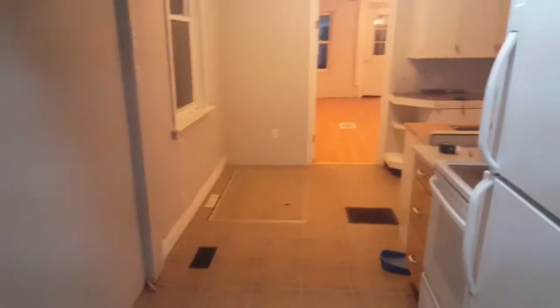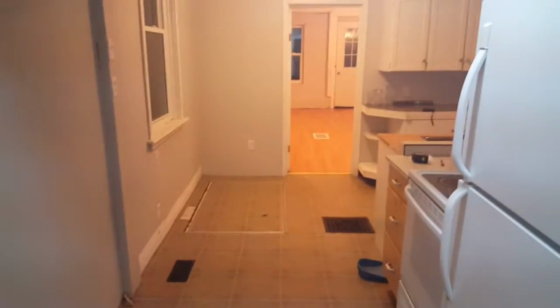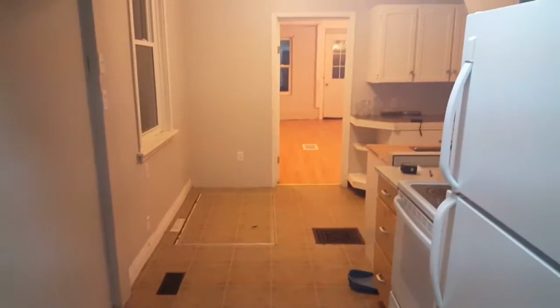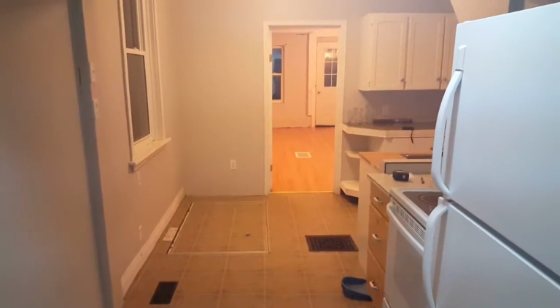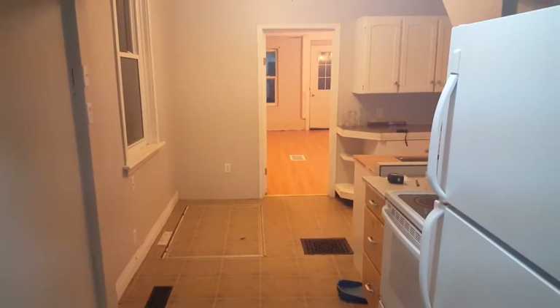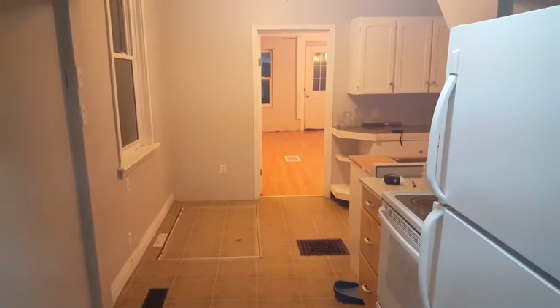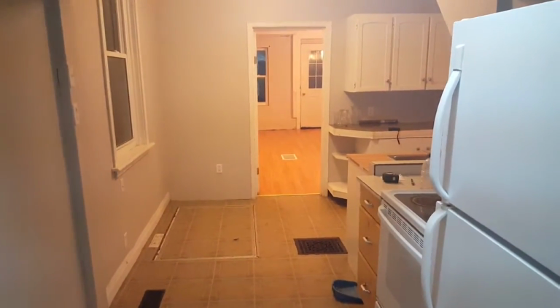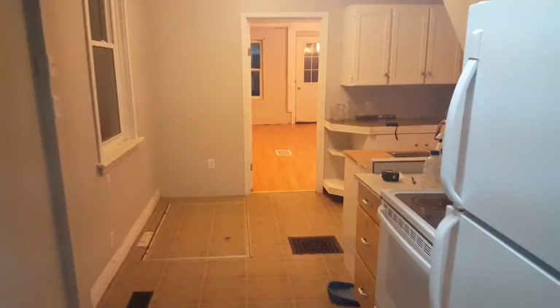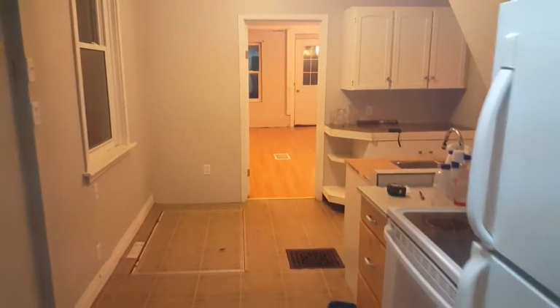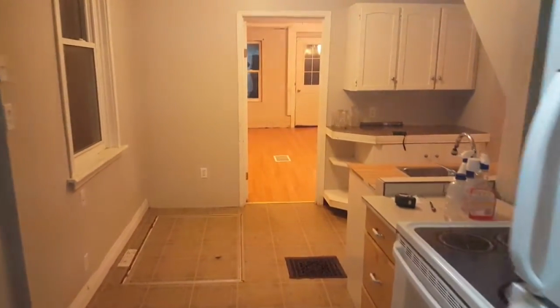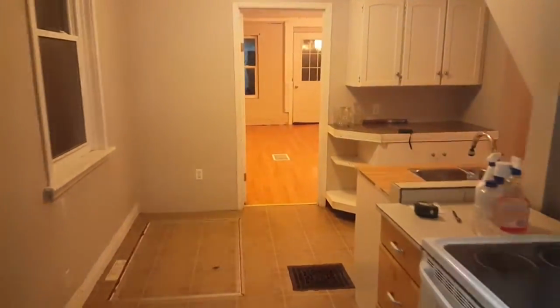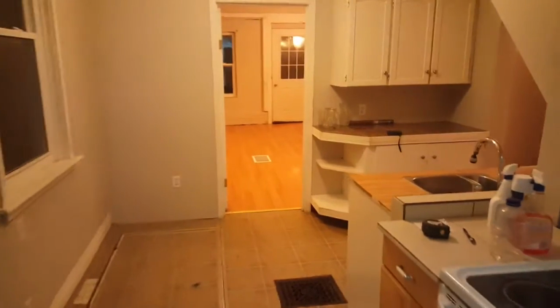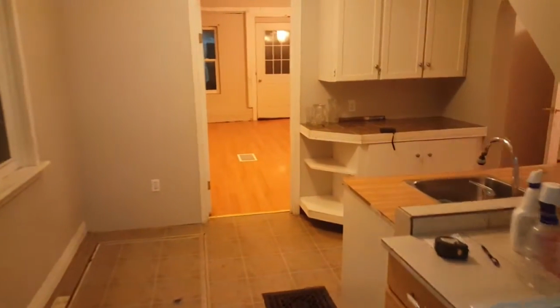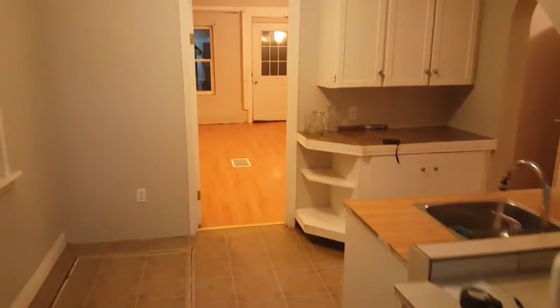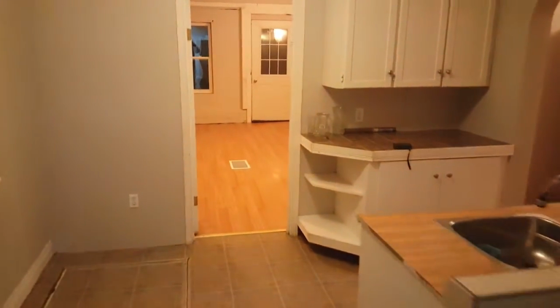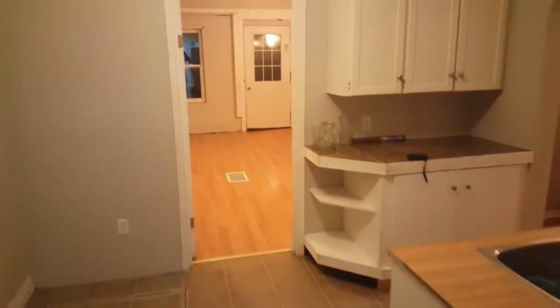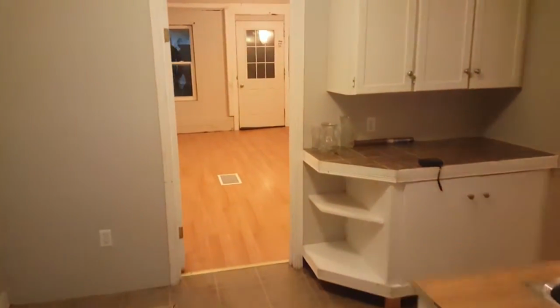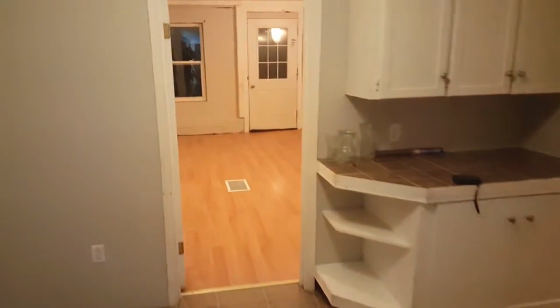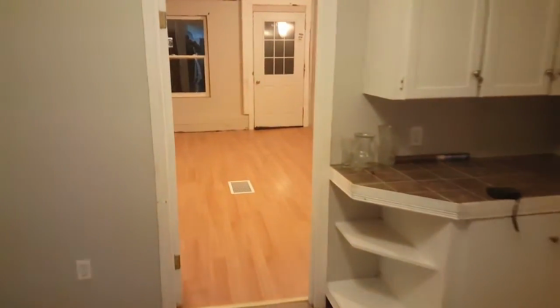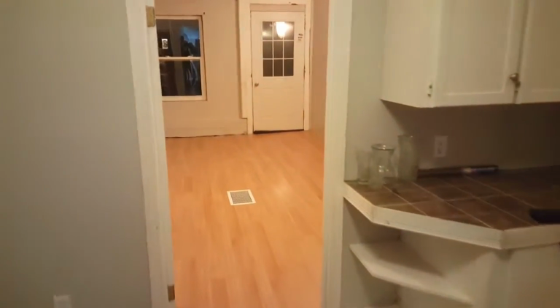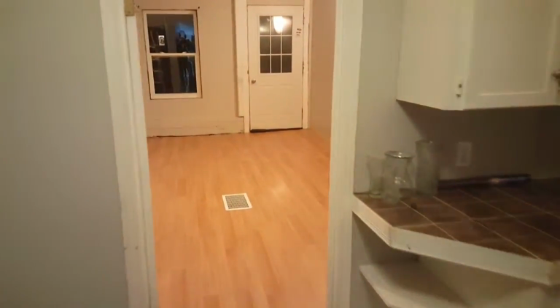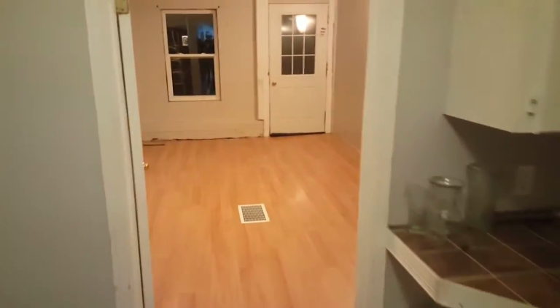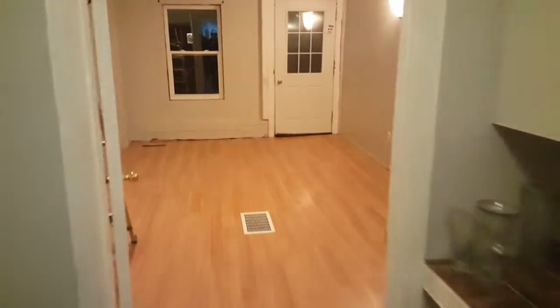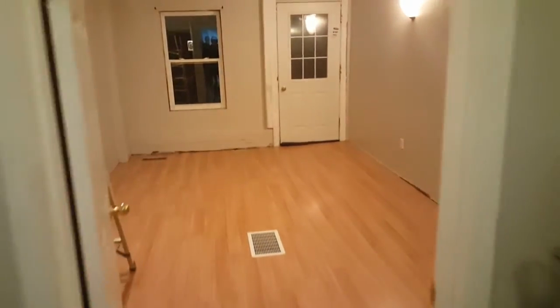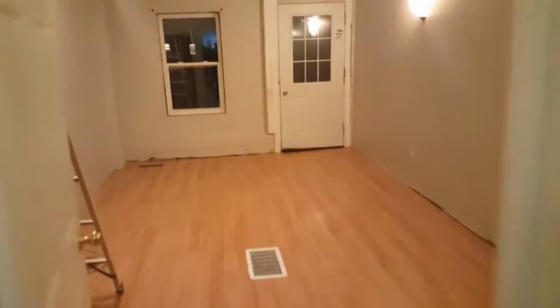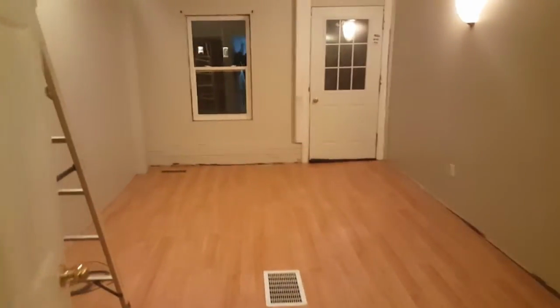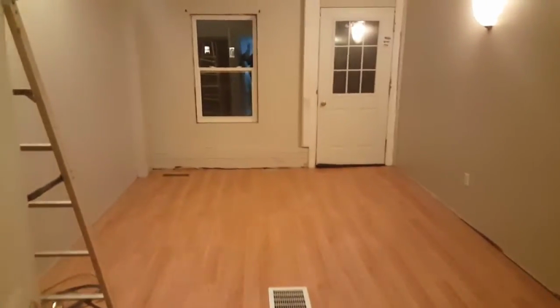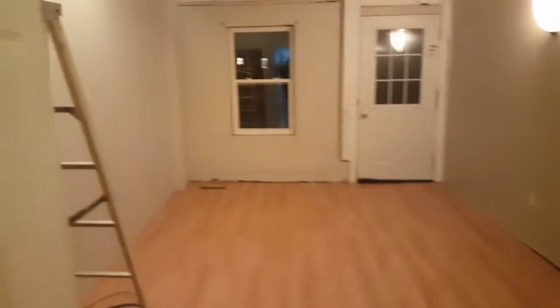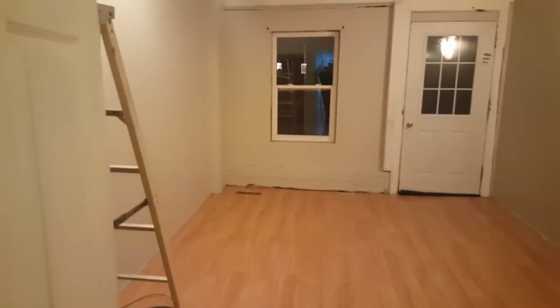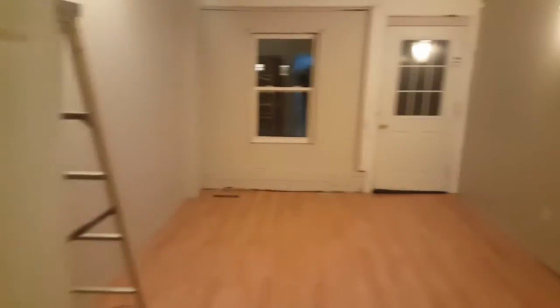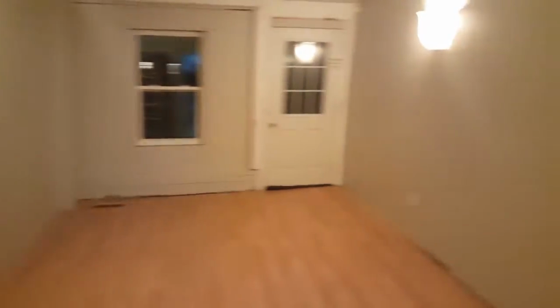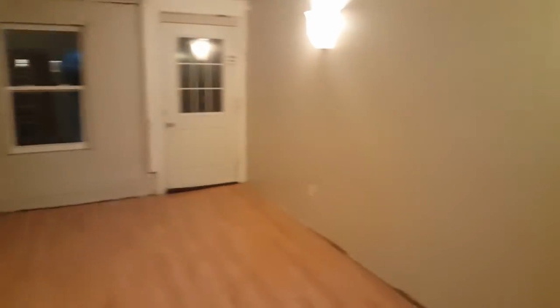Down the hall. Still have a little painting to do and there's some paint cans lying around, but don't mind those. Walk out here to the front family room.